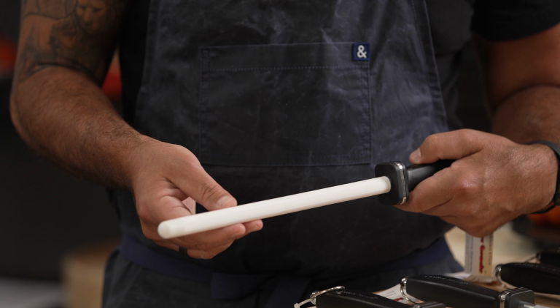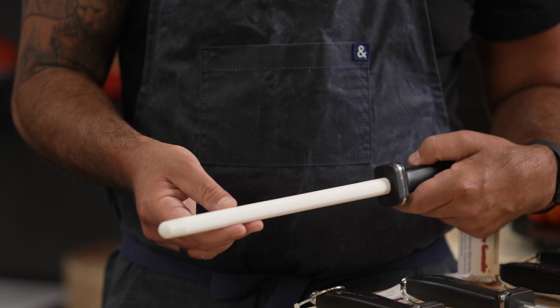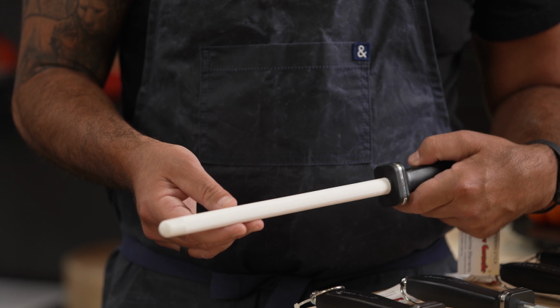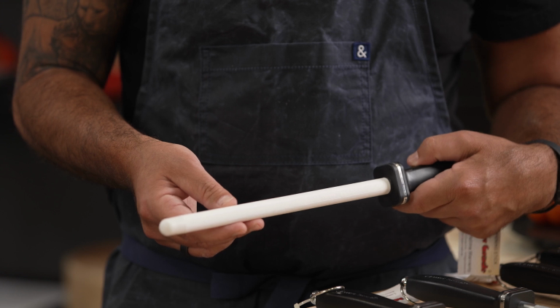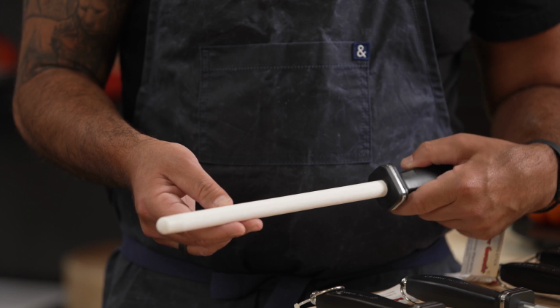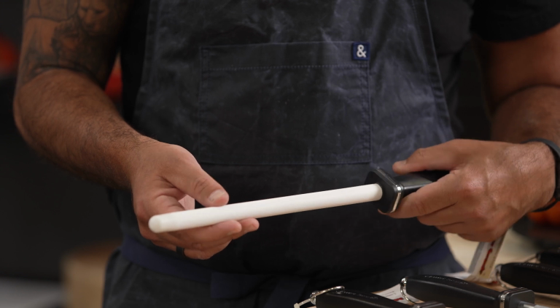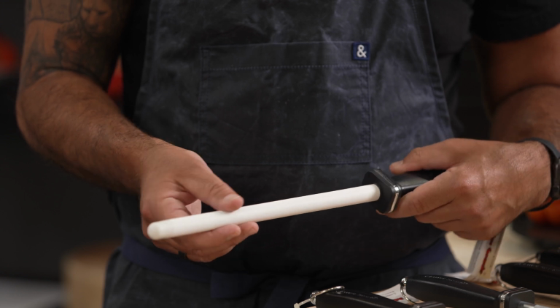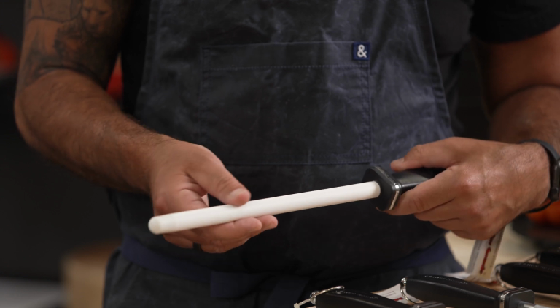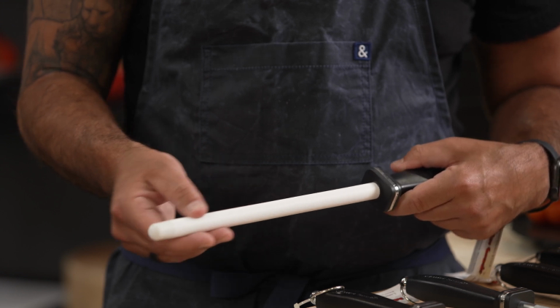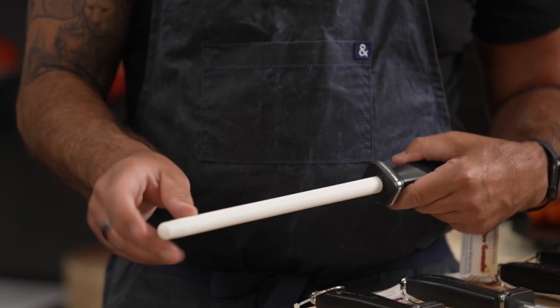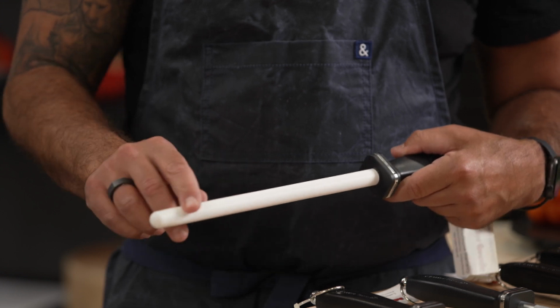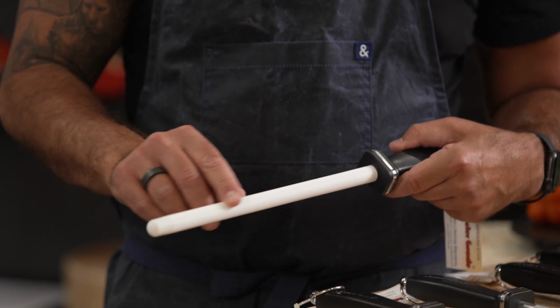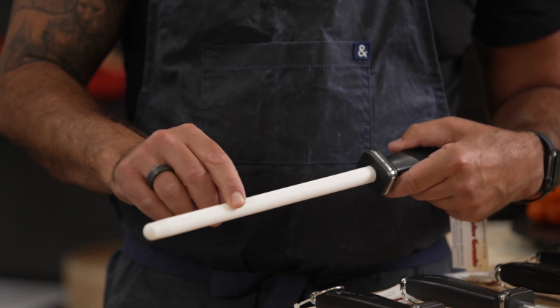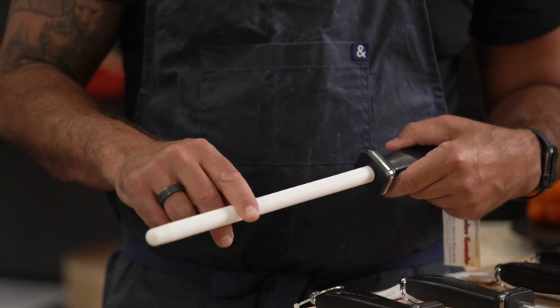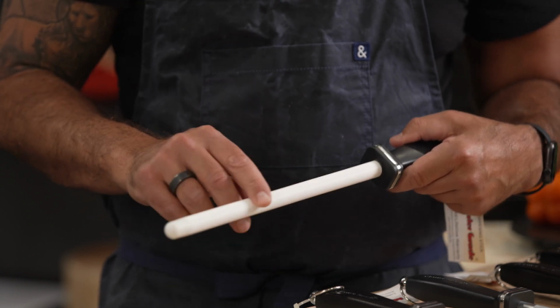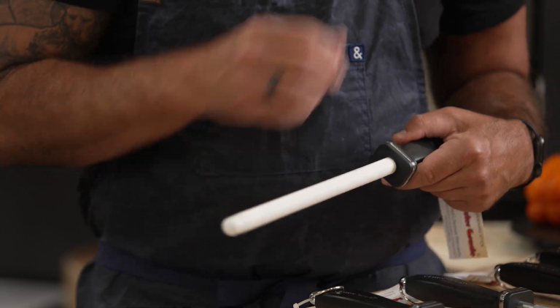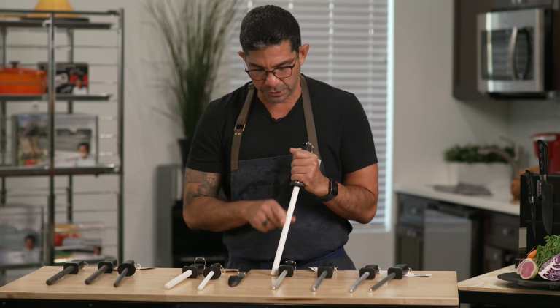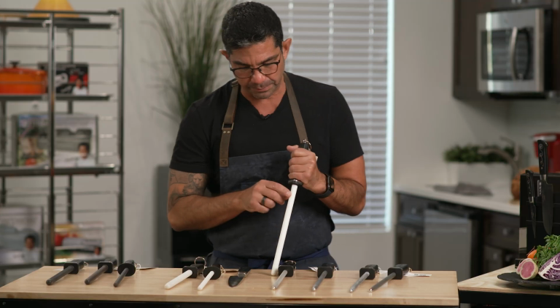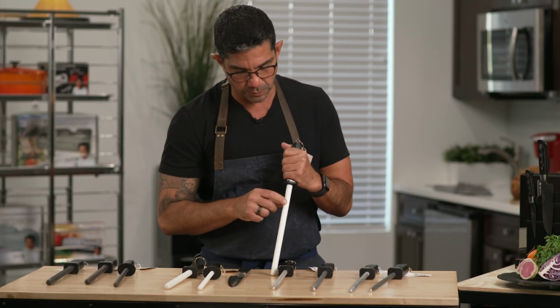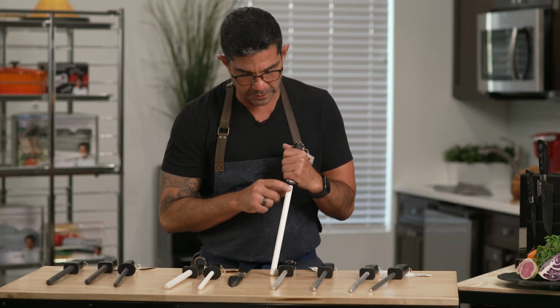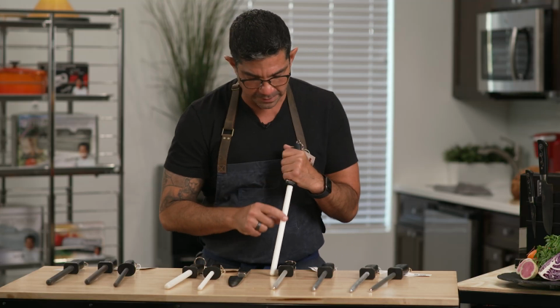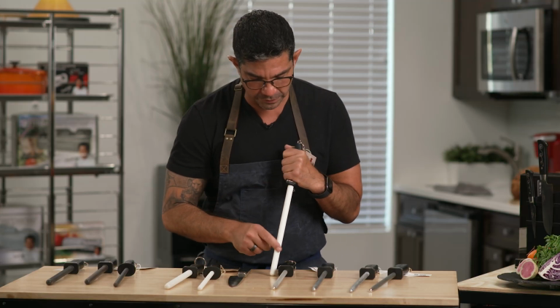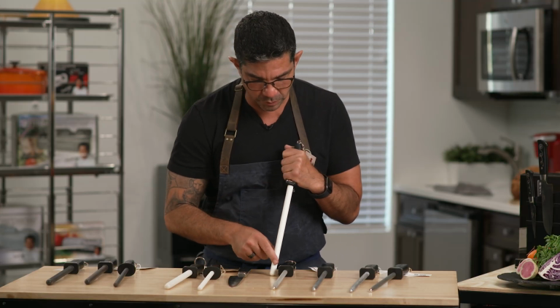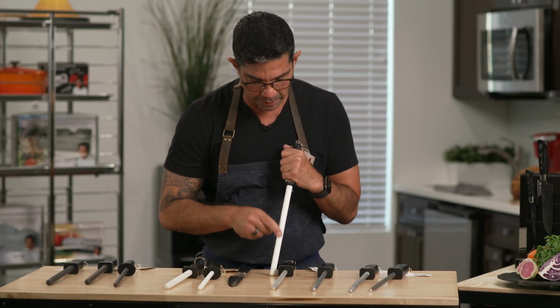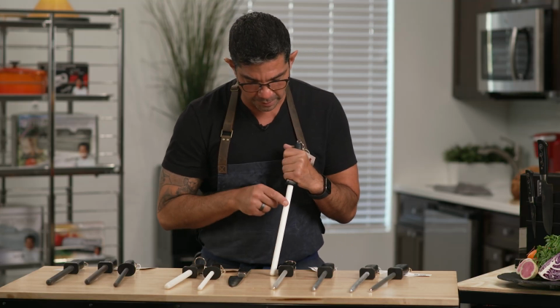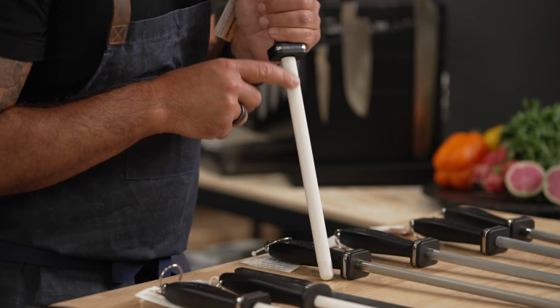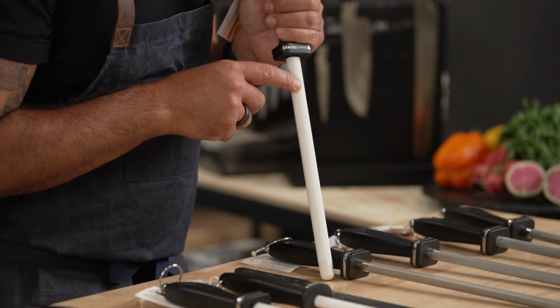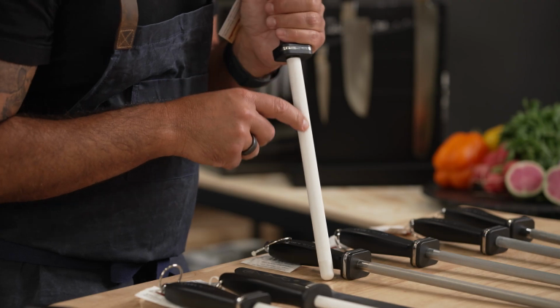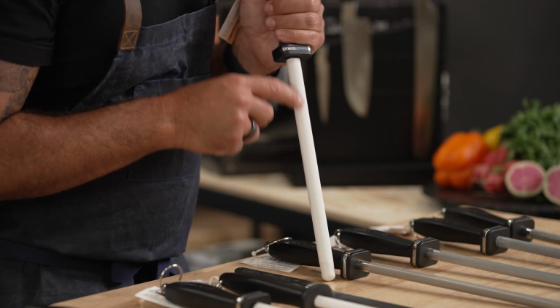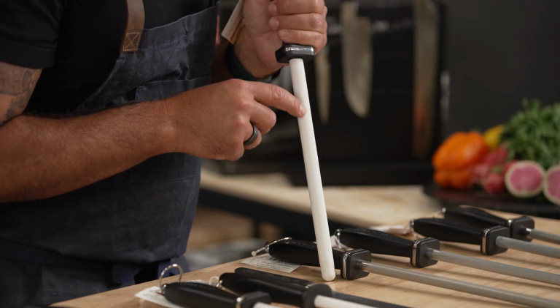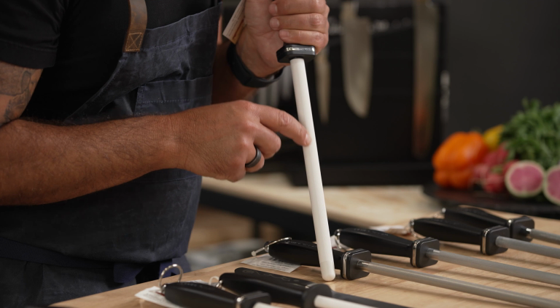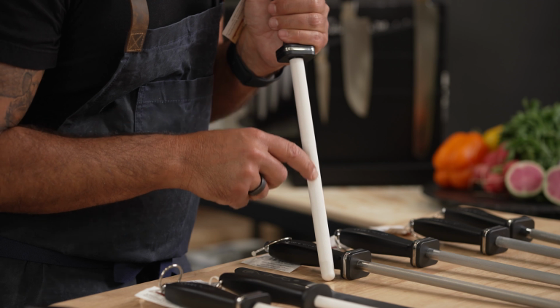This is the white ceramic rod, which is also impact resistant because it has a steel rod going through it. But I want to show you something really cool which they designed. You have this smooth part here and then you have this grooved part, if you can see that.